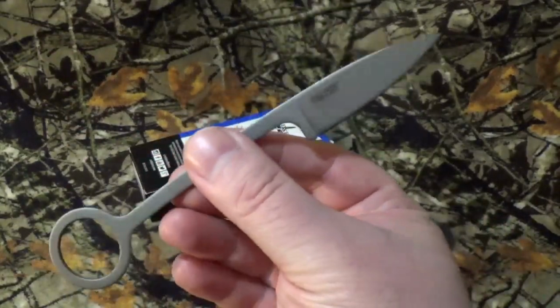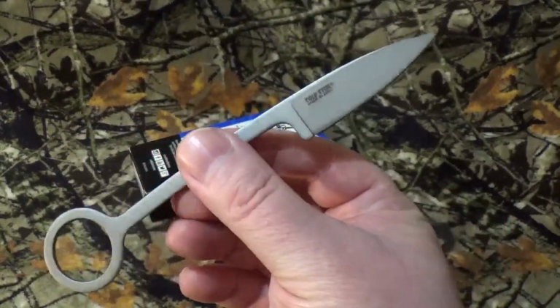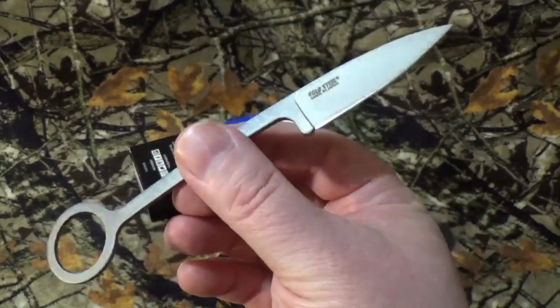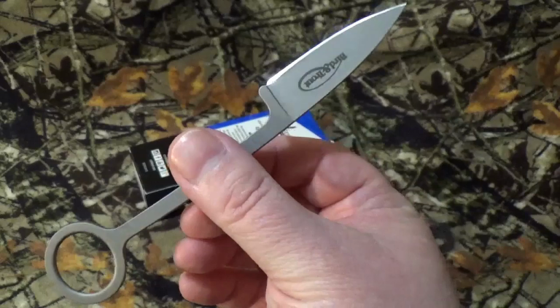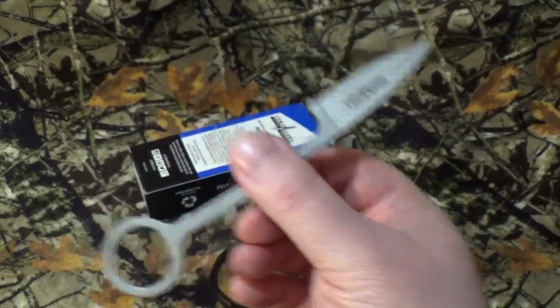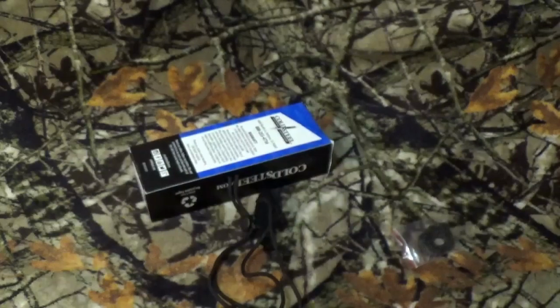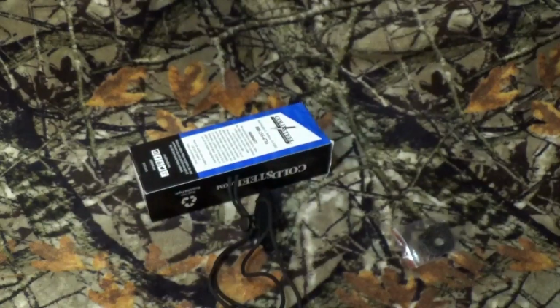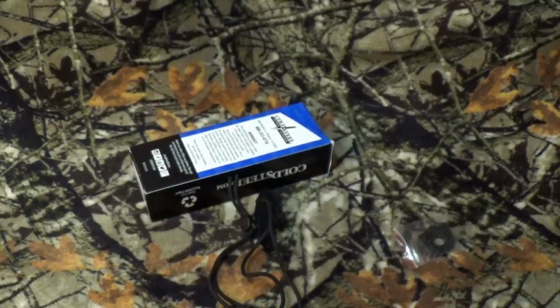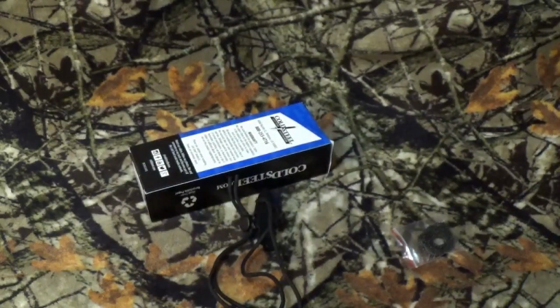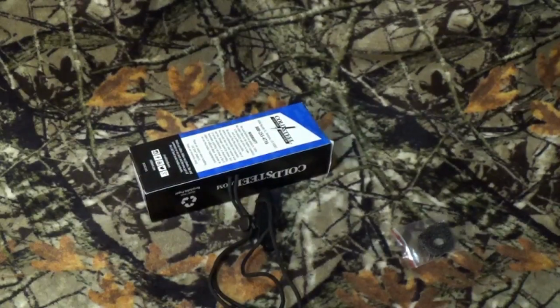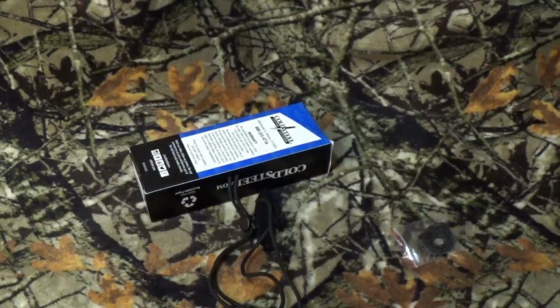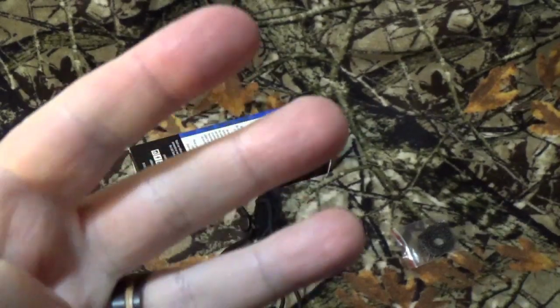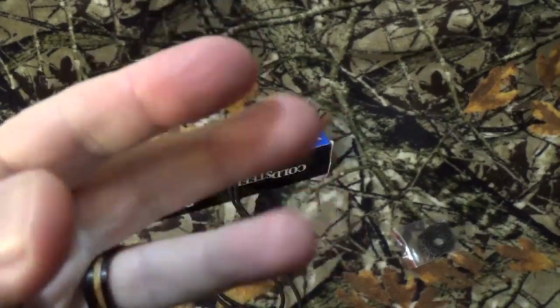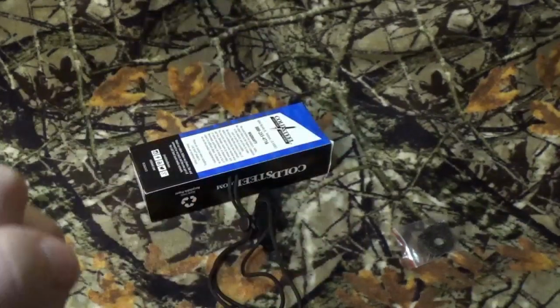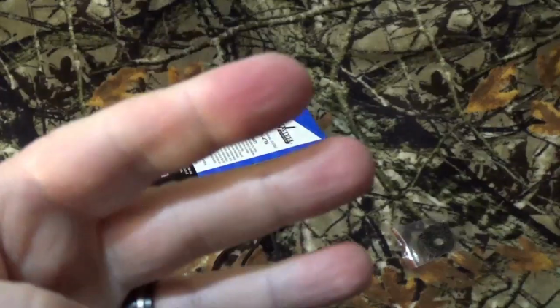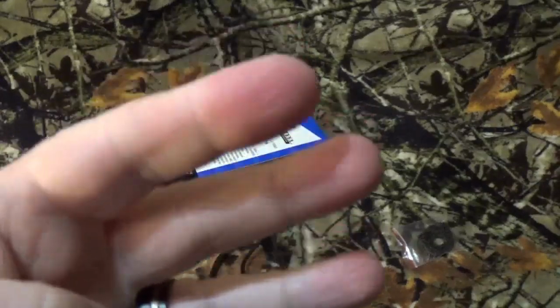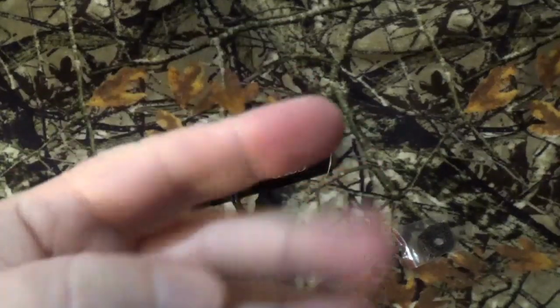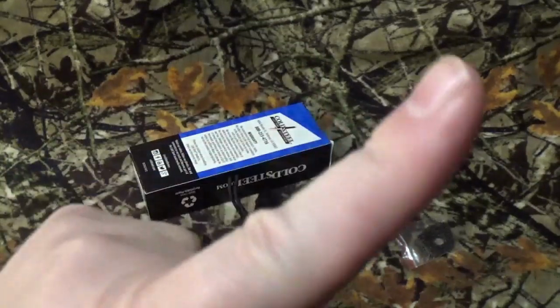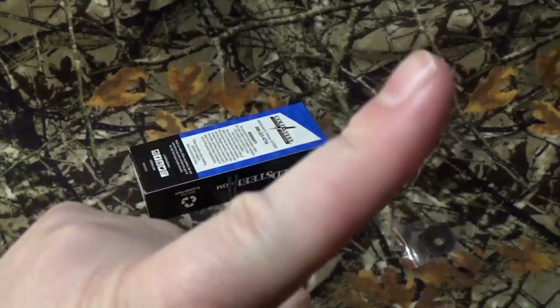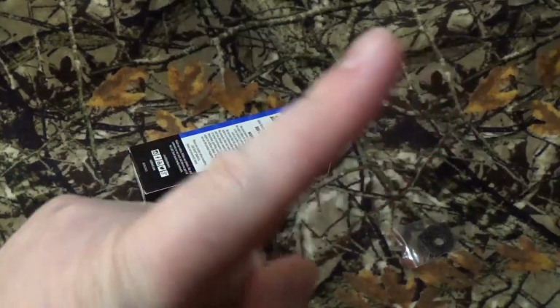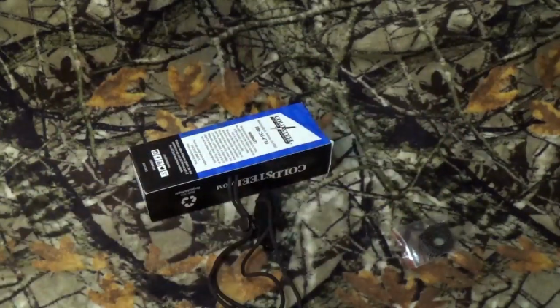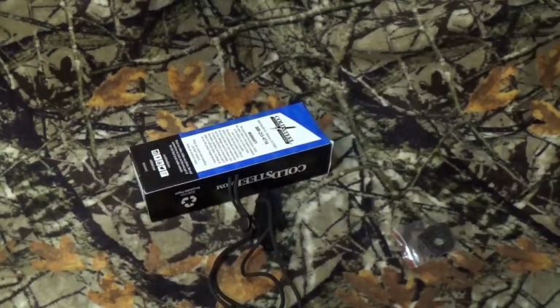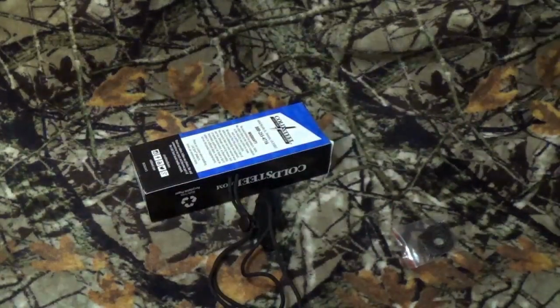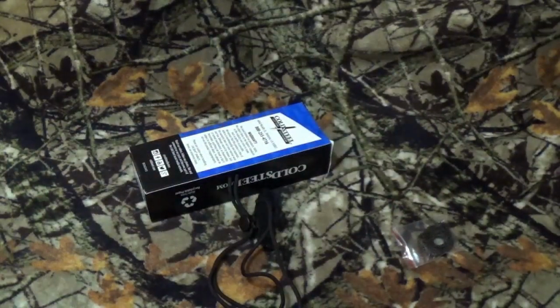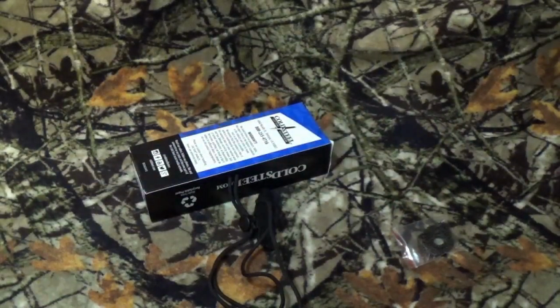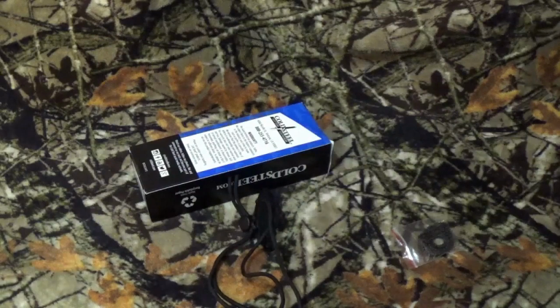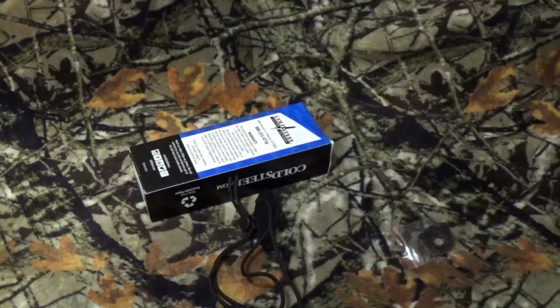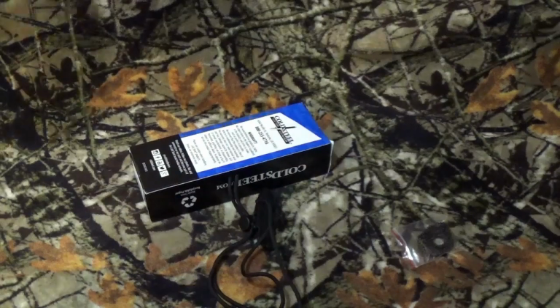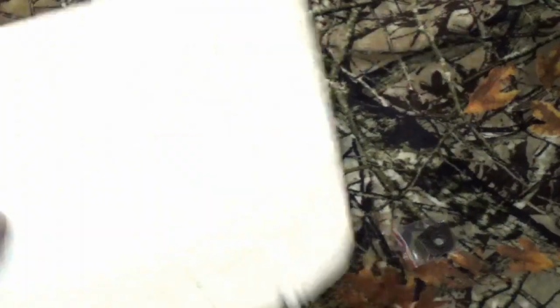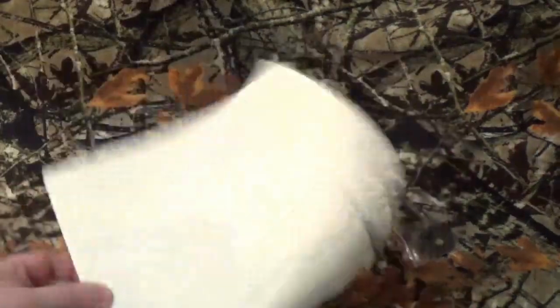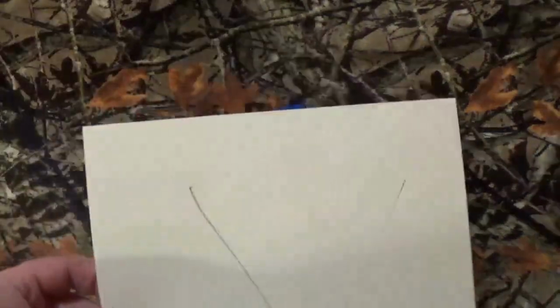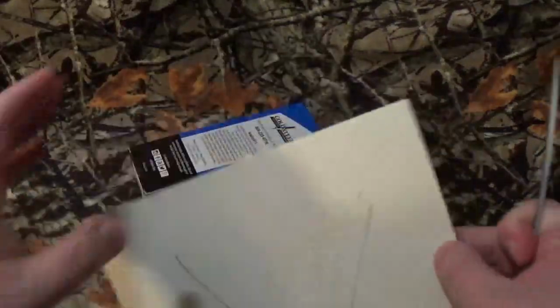We're going to do some cut tests here in a moment. We're going to do the same three that we usually do here on the channel. And if you're curious why we do these three, take a look right up there — there's going to be a card for why I do these cut tests. First one up, as usual, heavy-duty stock paper.